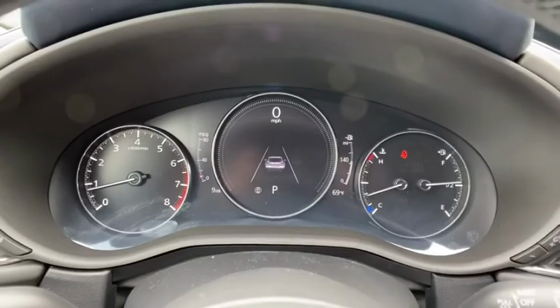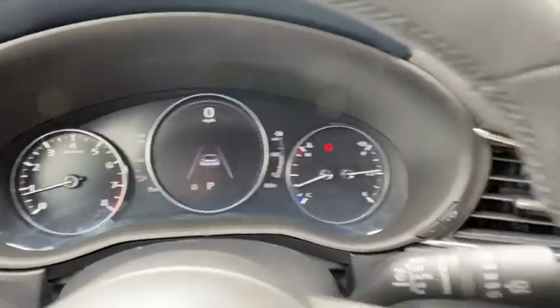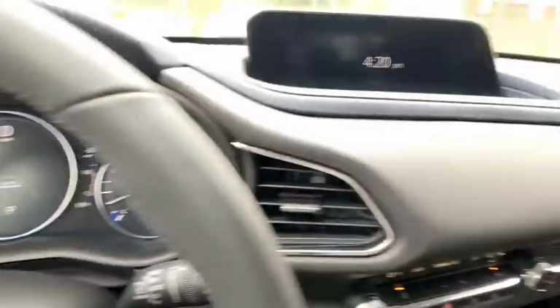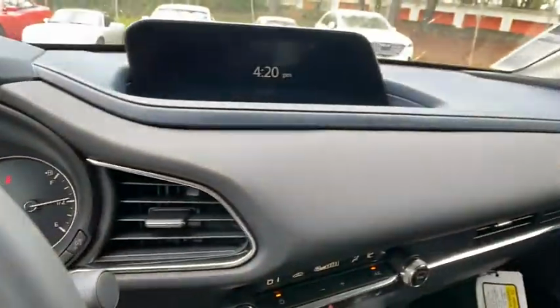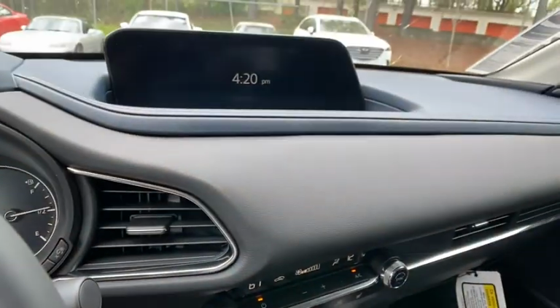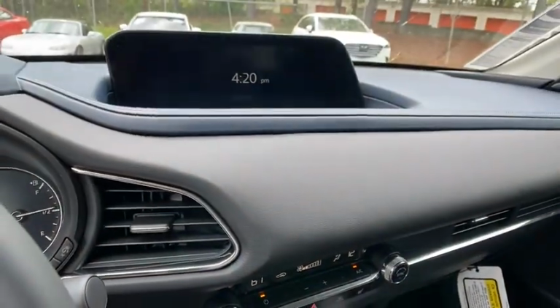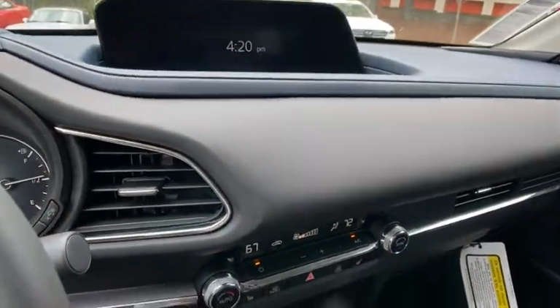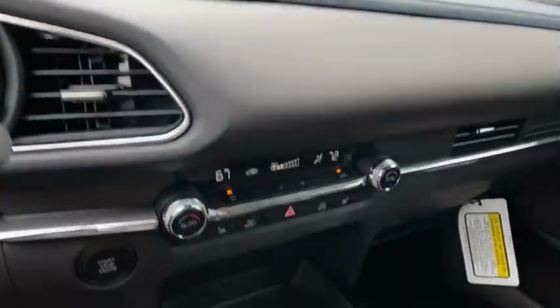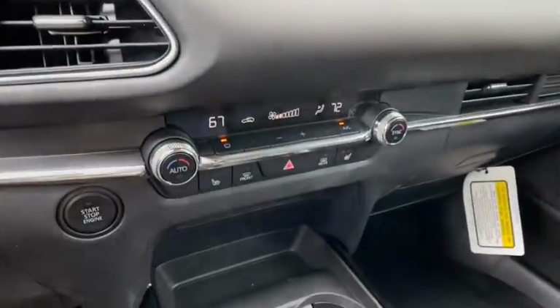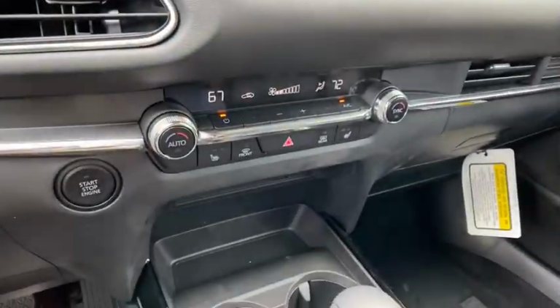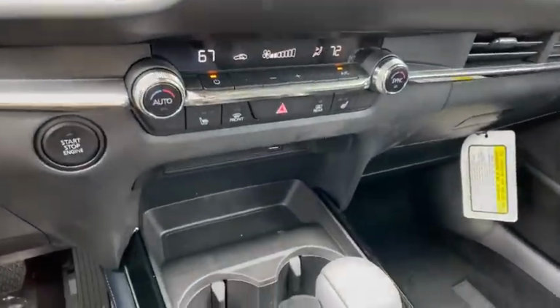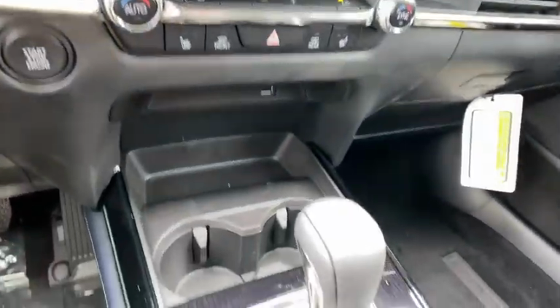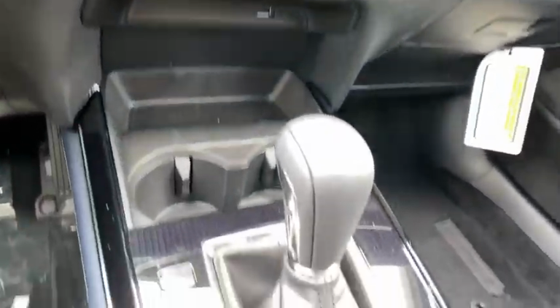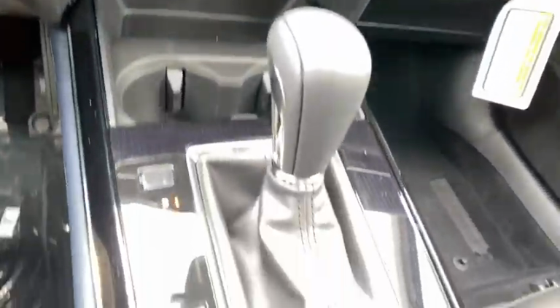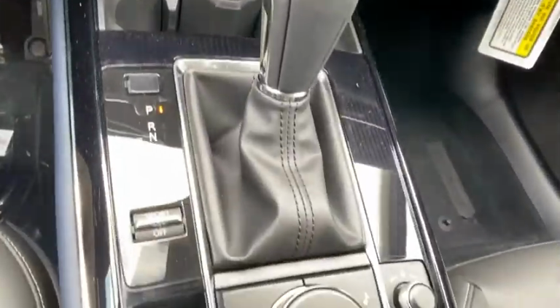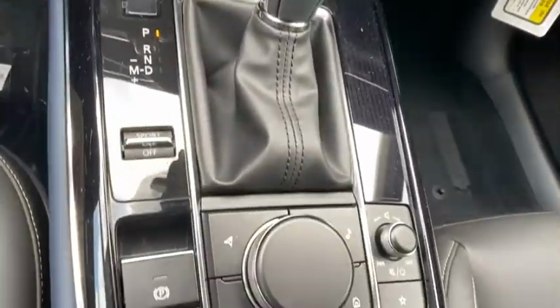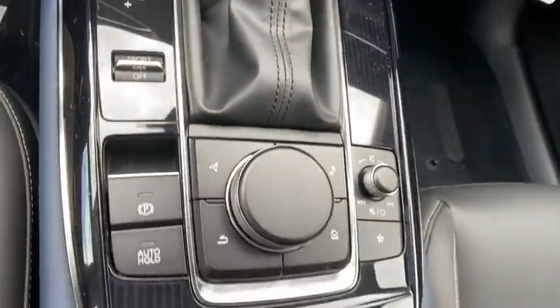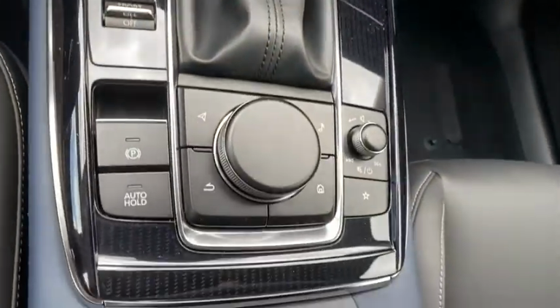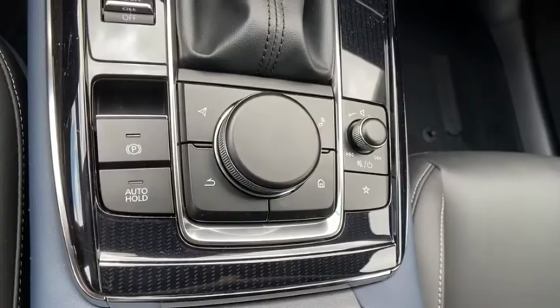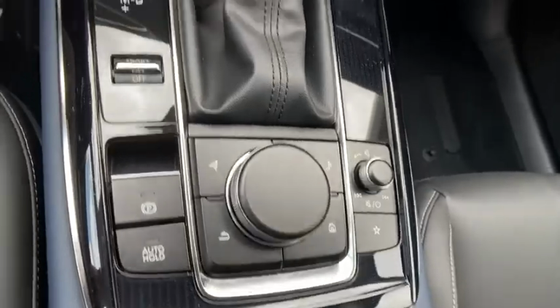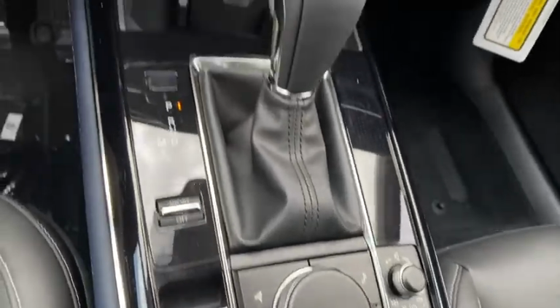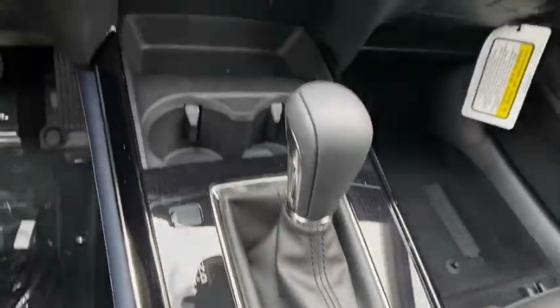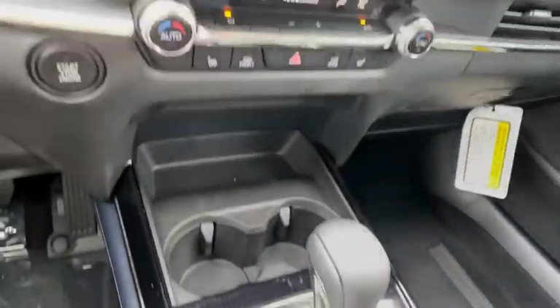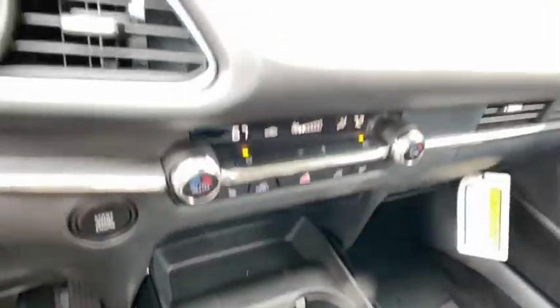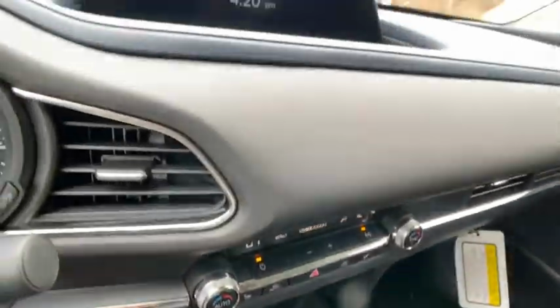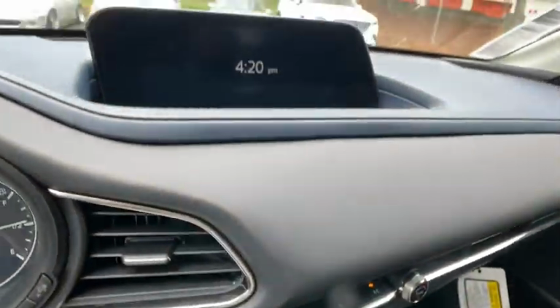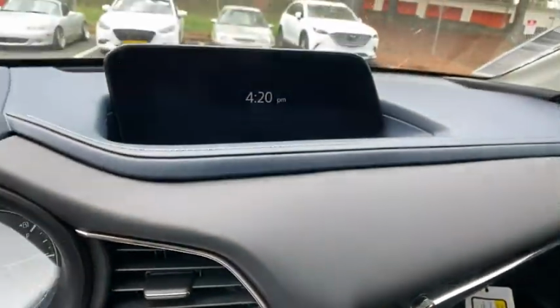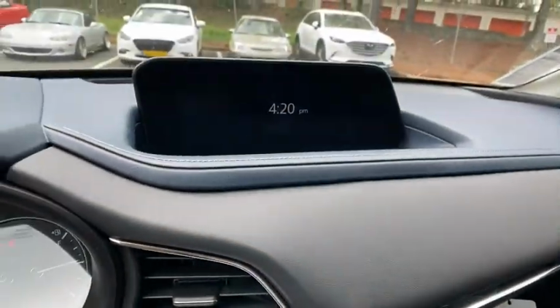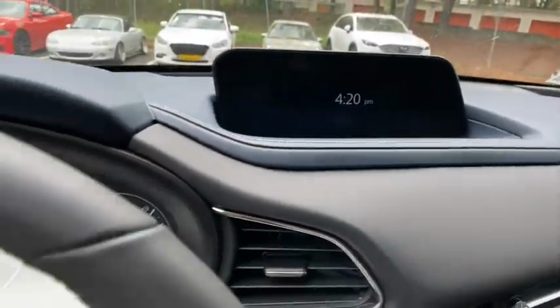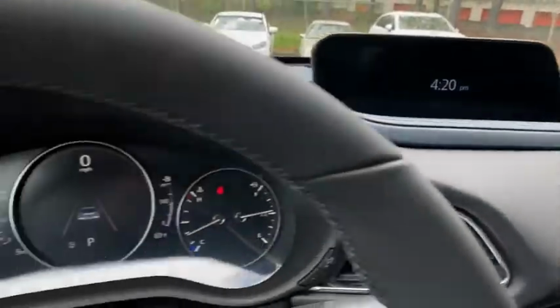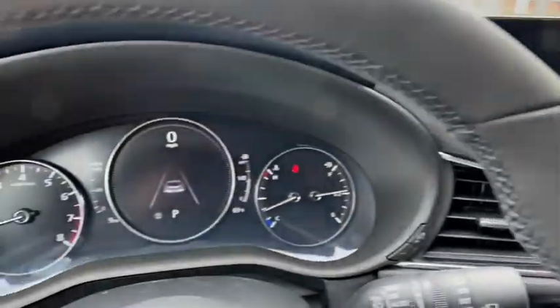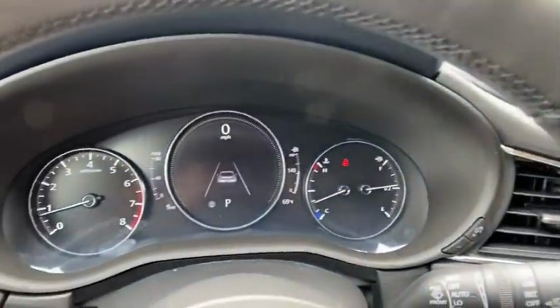Remote keyless entry, panic alarm, tilt steering wheel, front reading lamps. Wouldn't you look great in this vehicle? Stop in today and see for yourself.